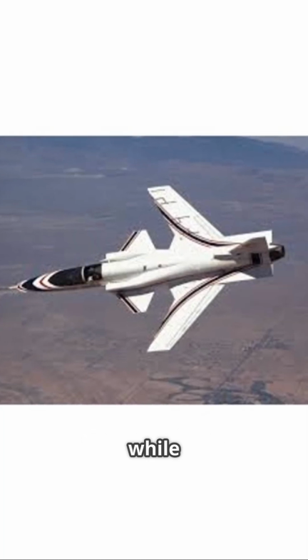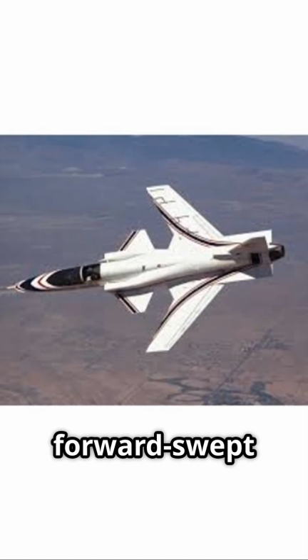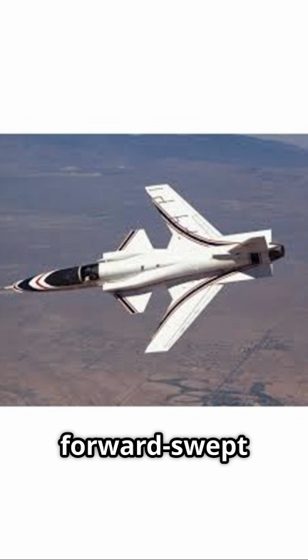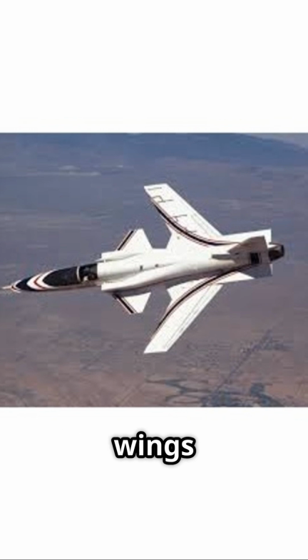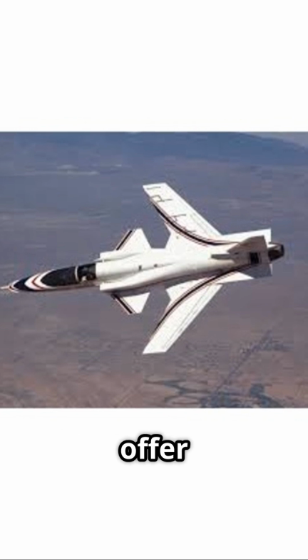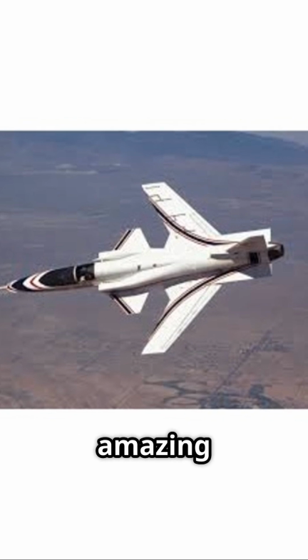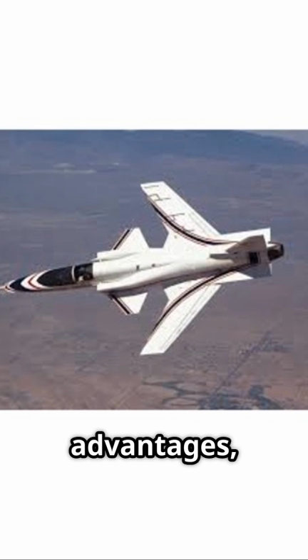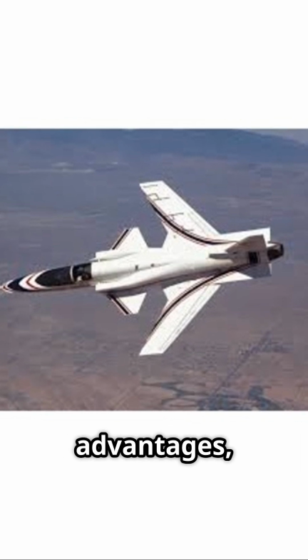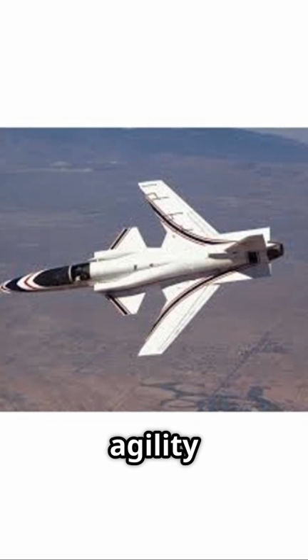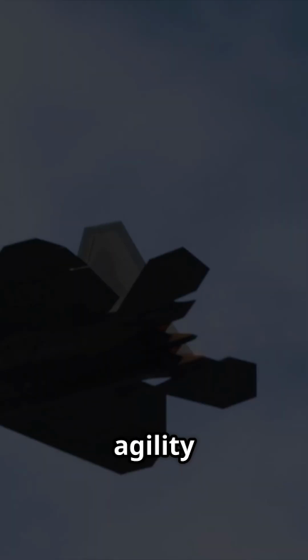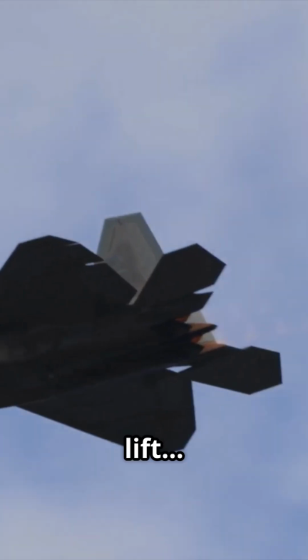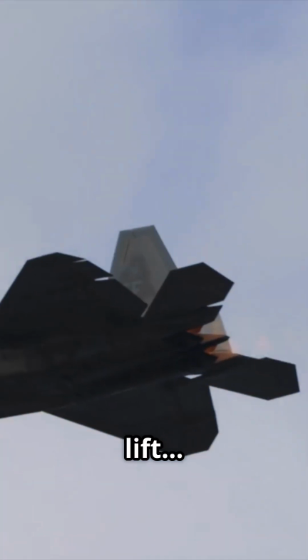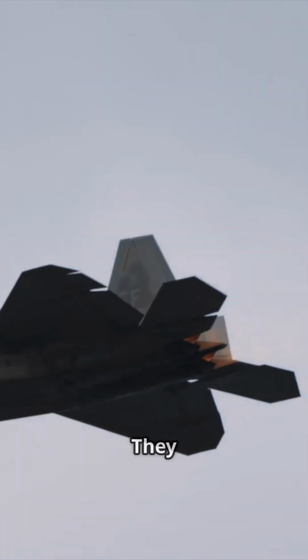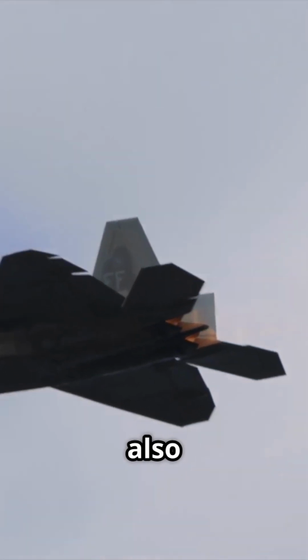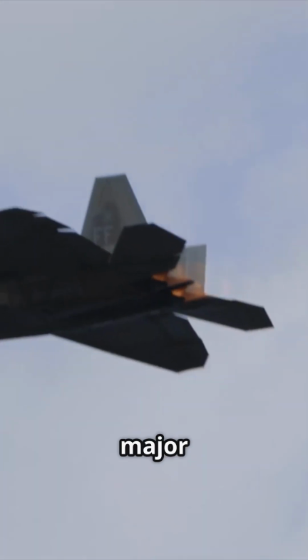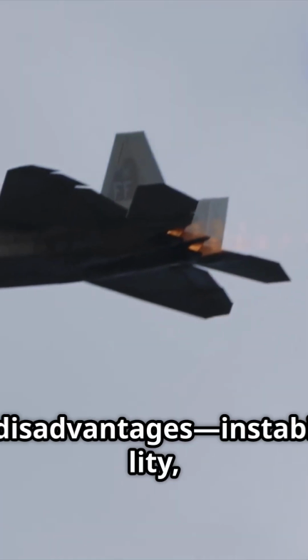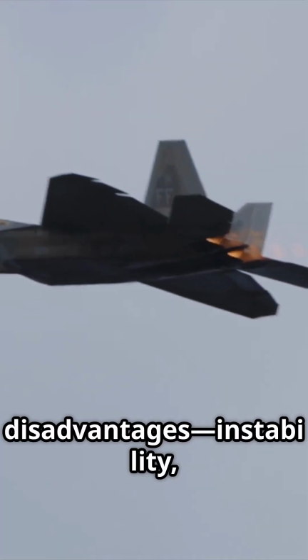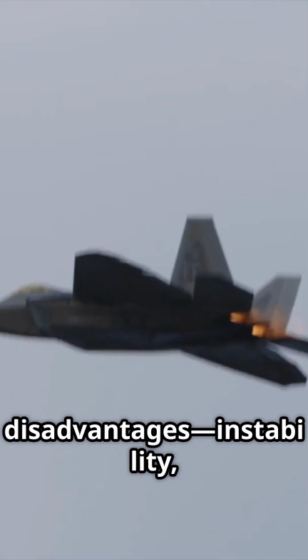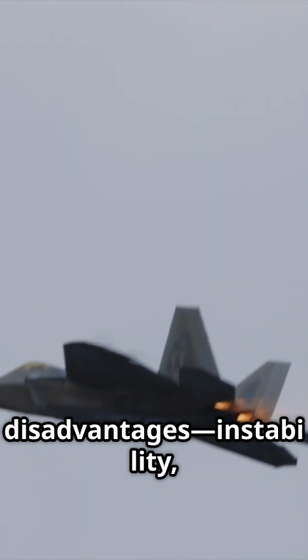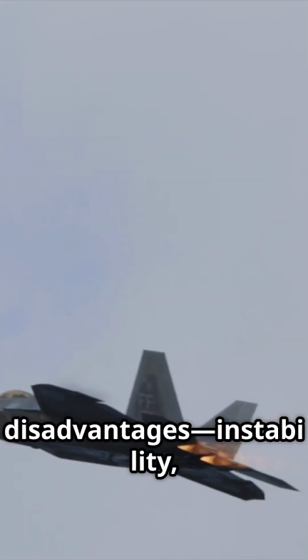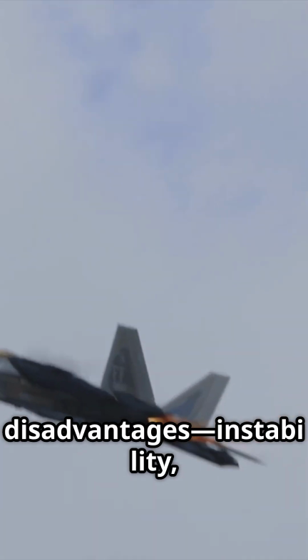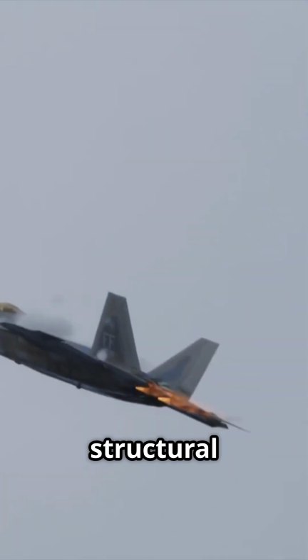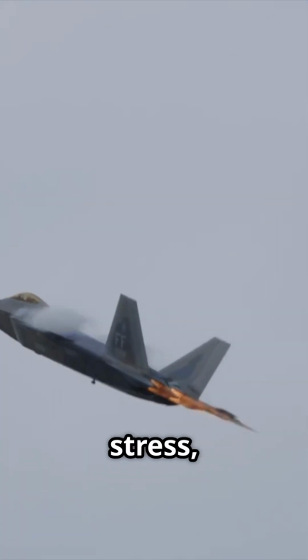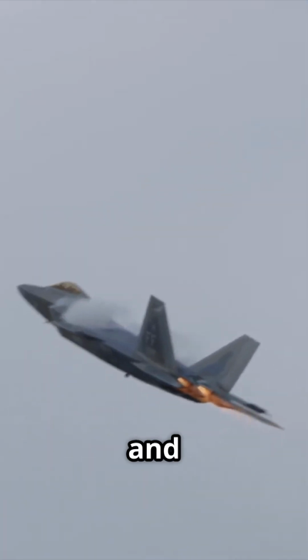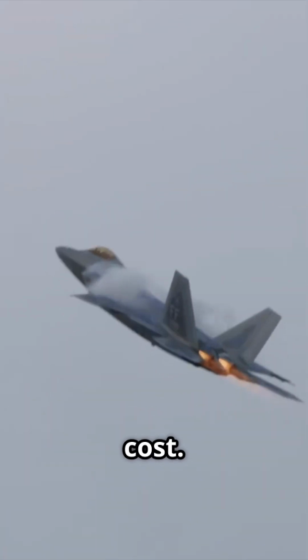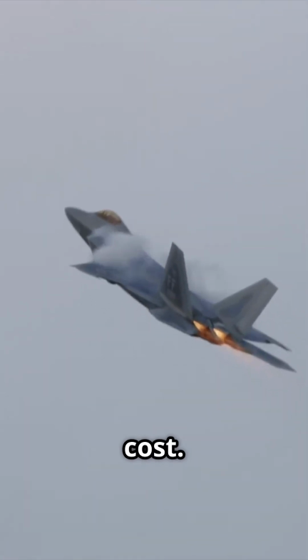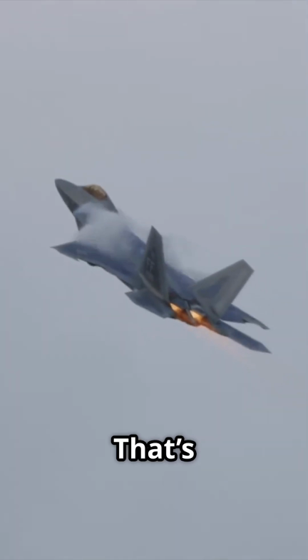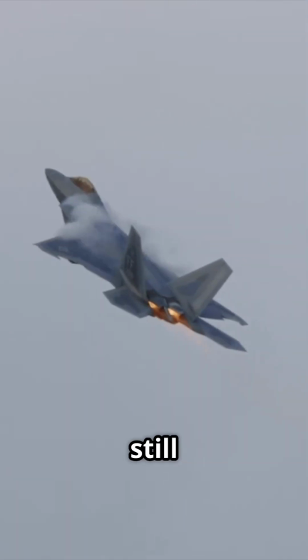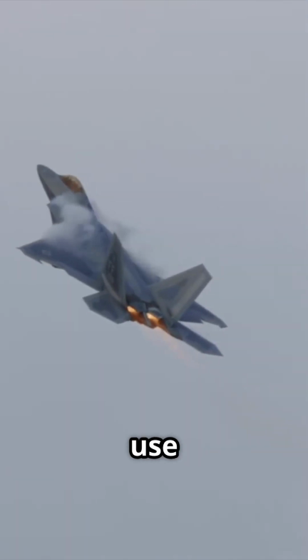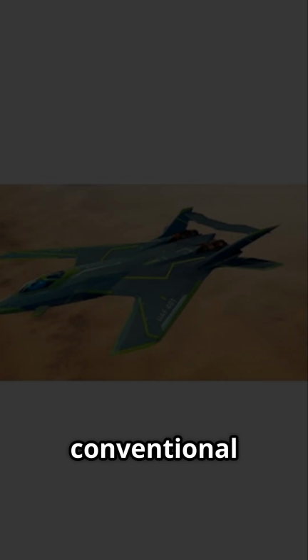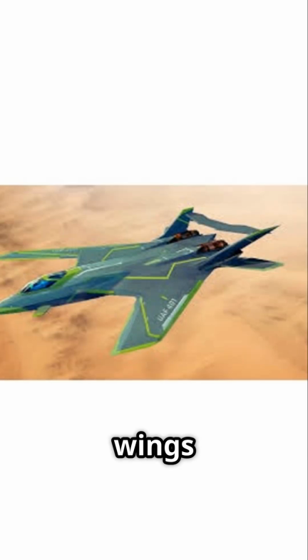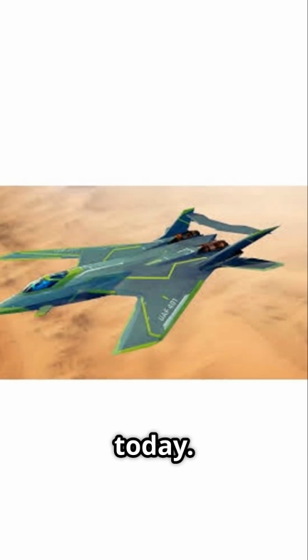So while forward-swept wings offer amazing advantages like agility and lift, they also bring major disadvantages — instability, structural stress, and cost. That's why we still use conventional wings today.